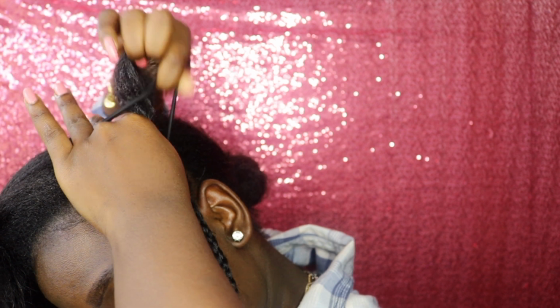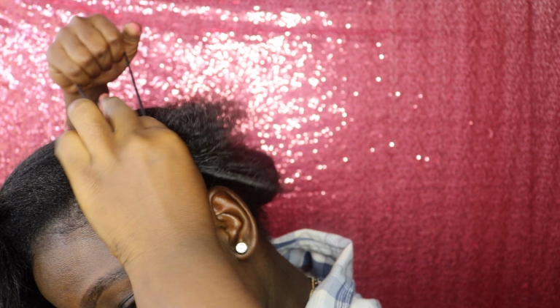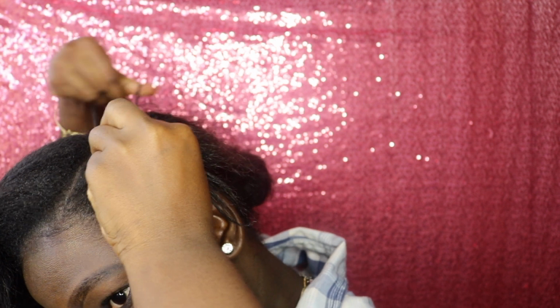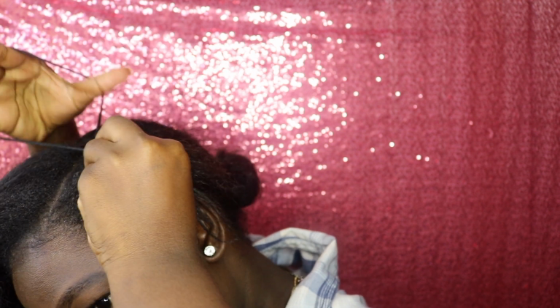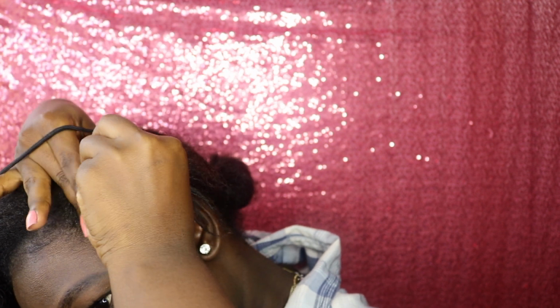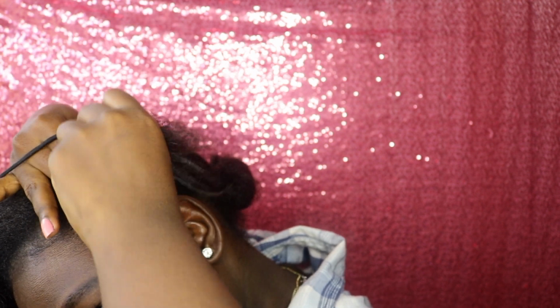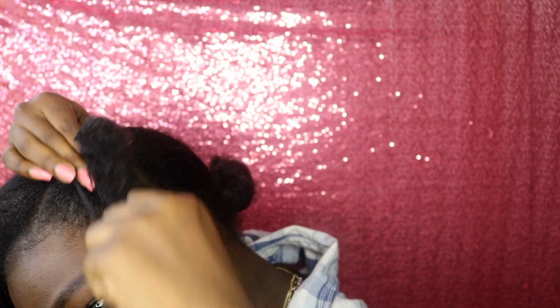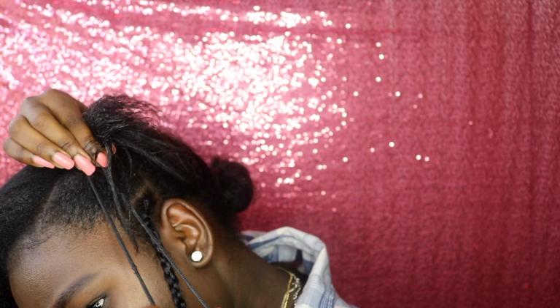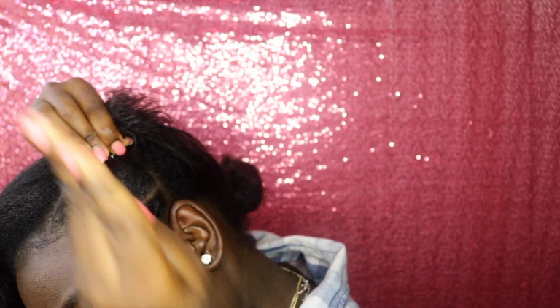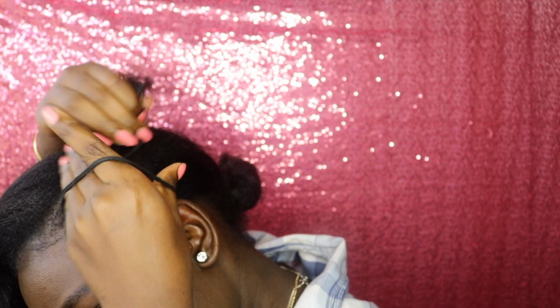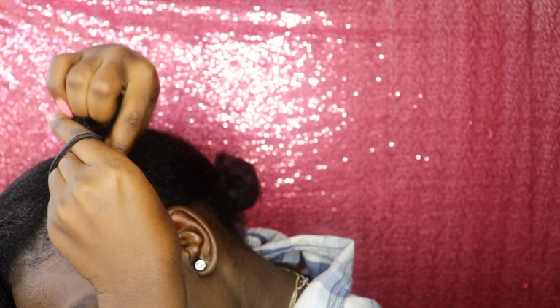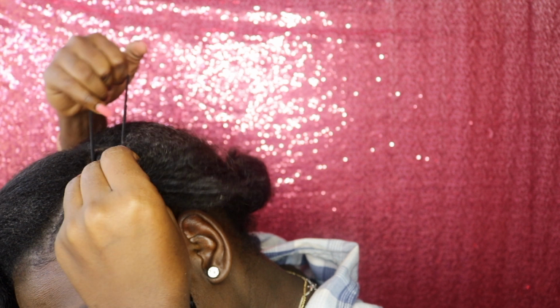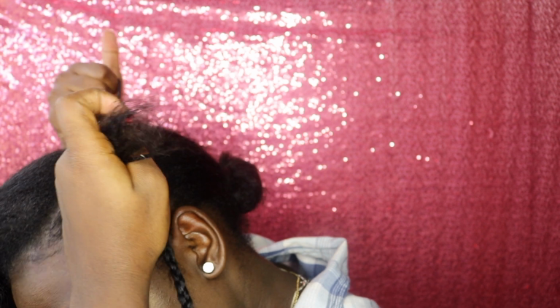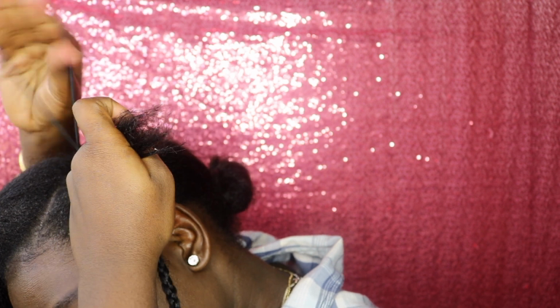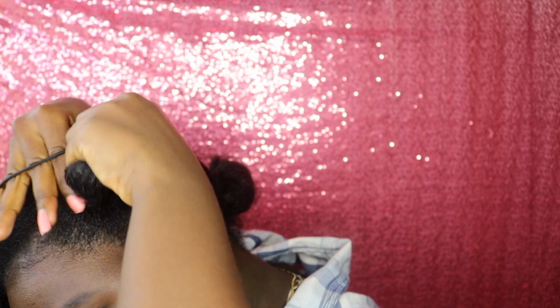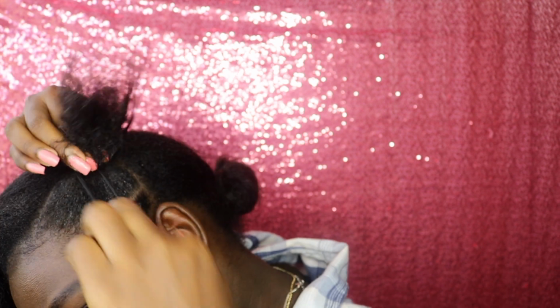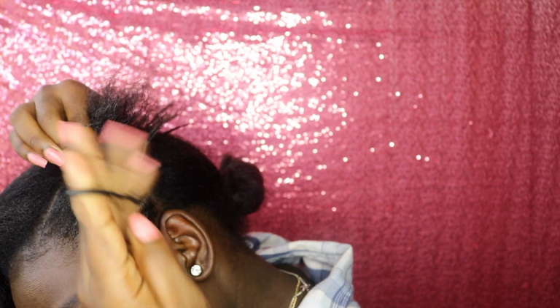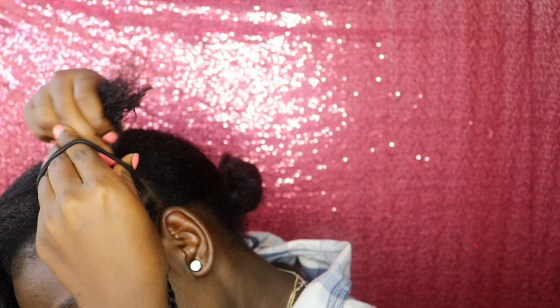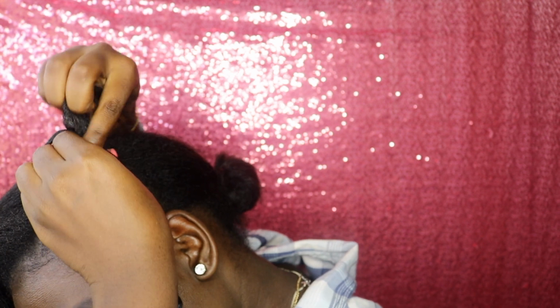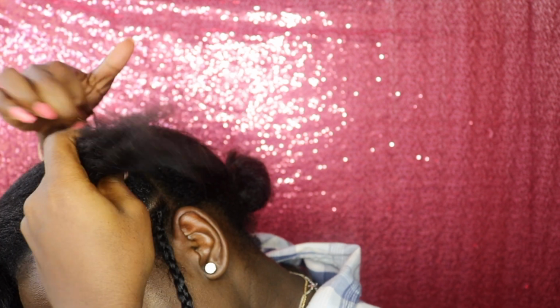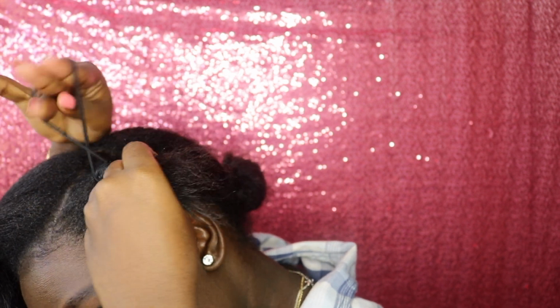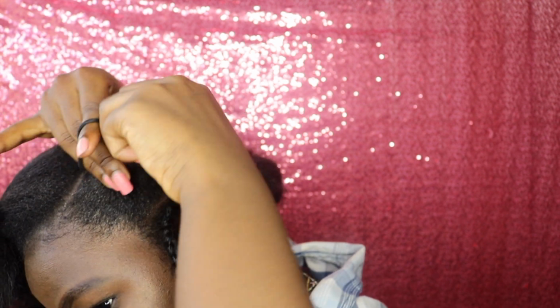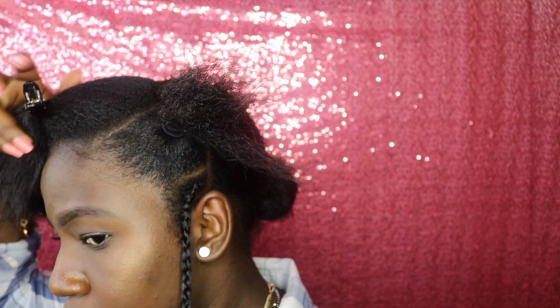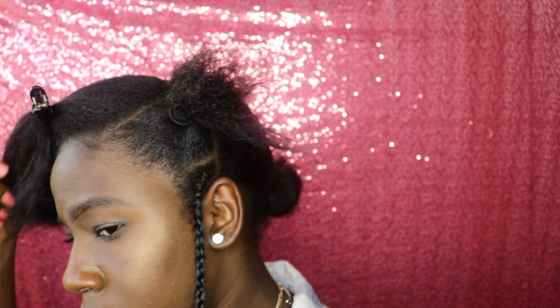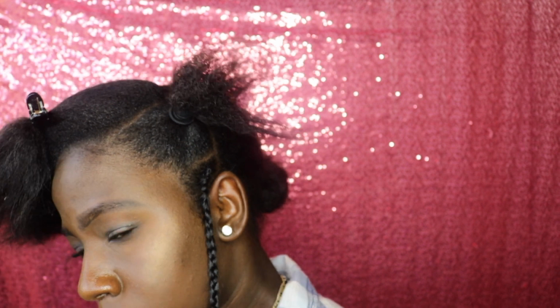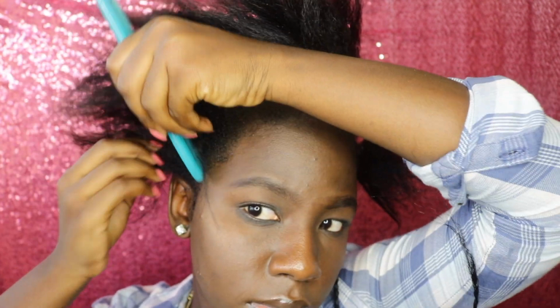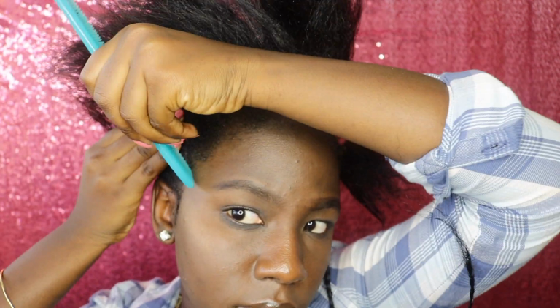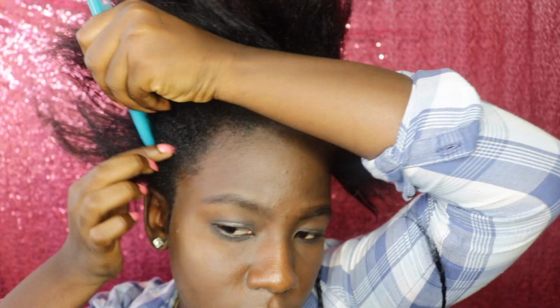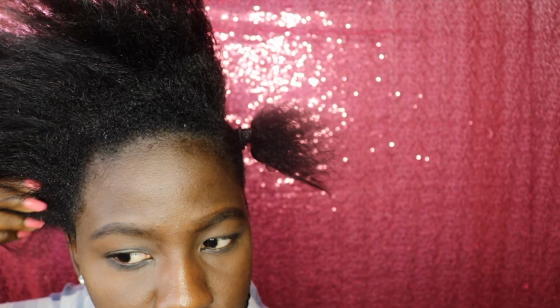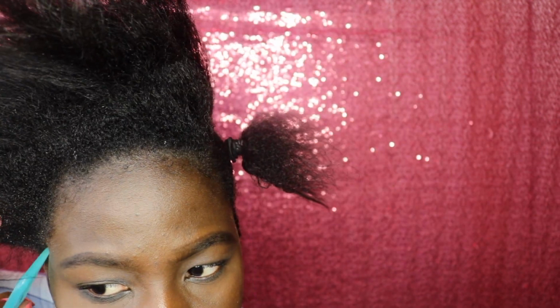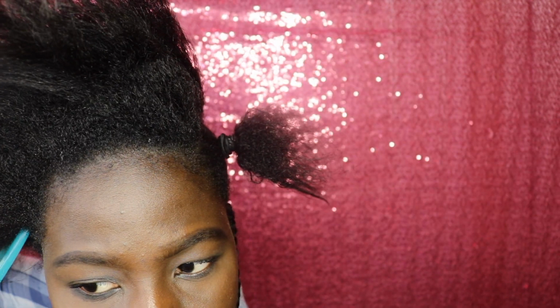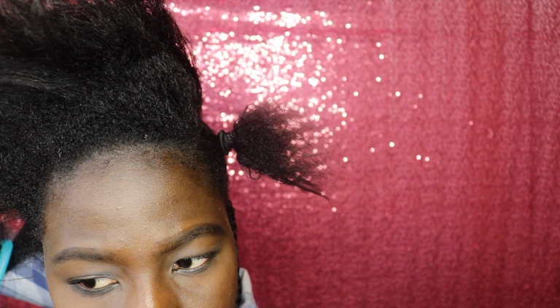I am not using a rubber band because the rubber band tends to pop a lot, so I am using a scrunchie instead. I'll be doing the same thing on the other side.